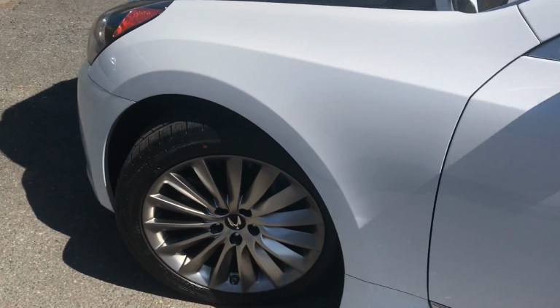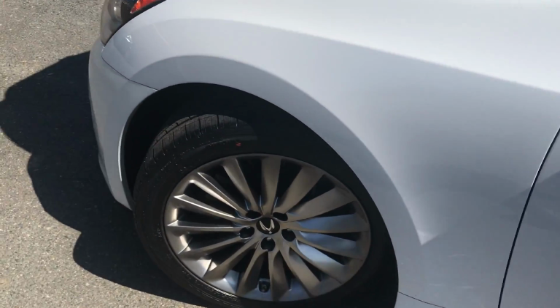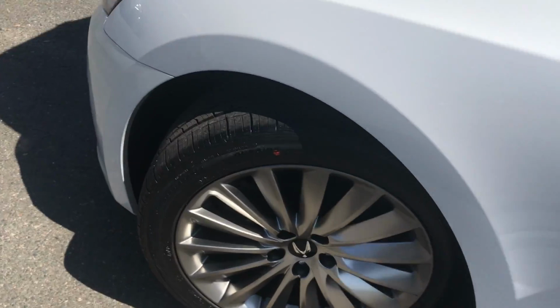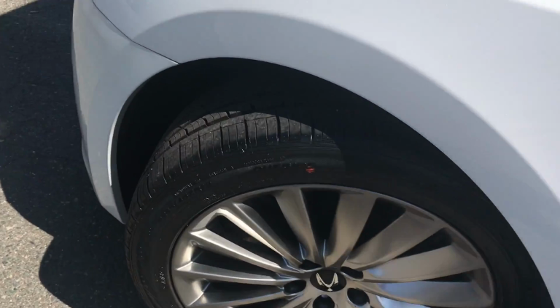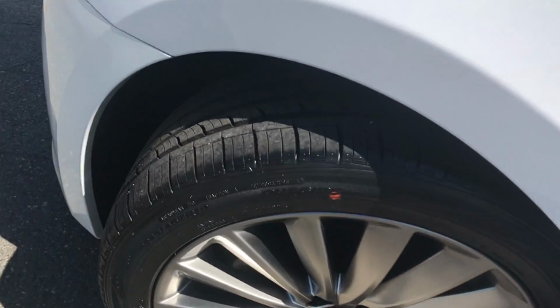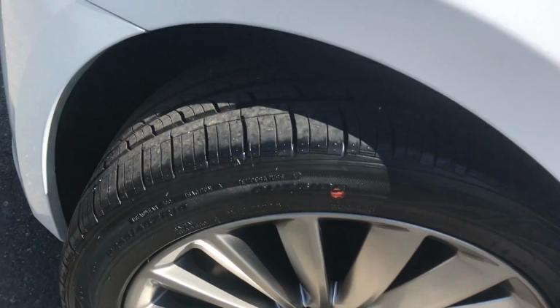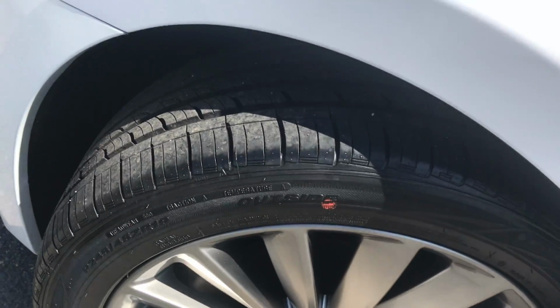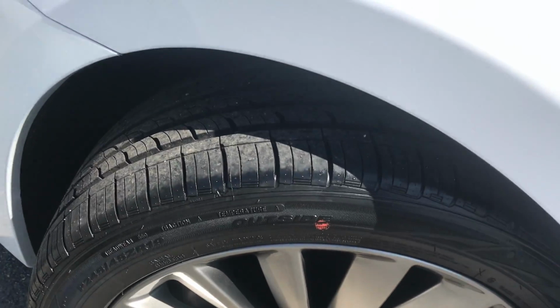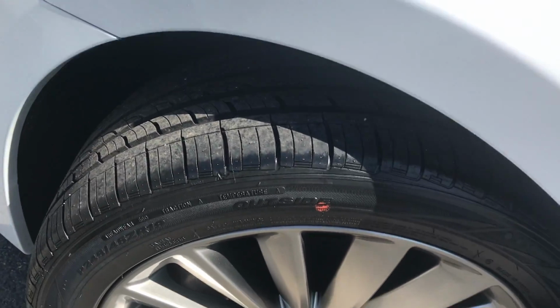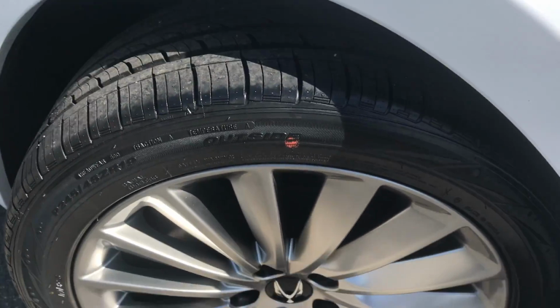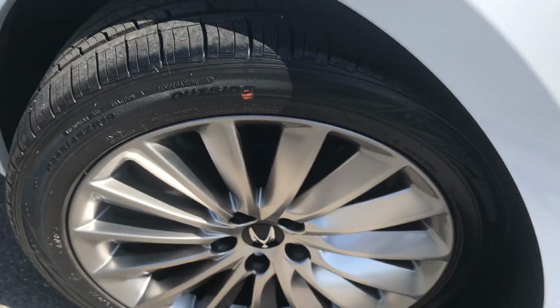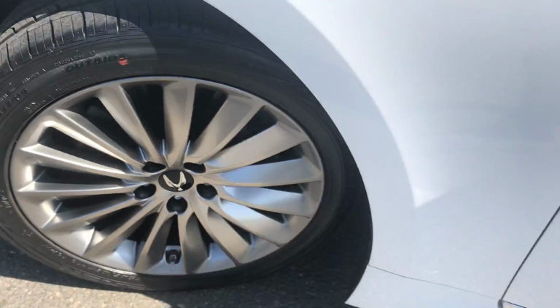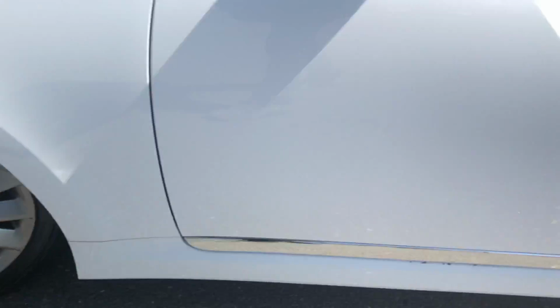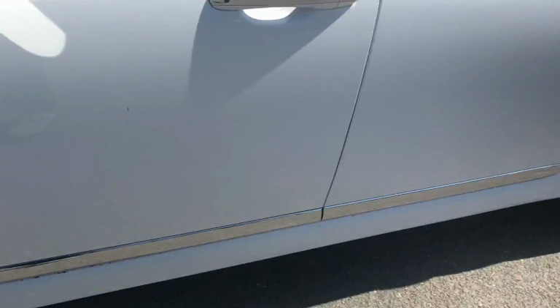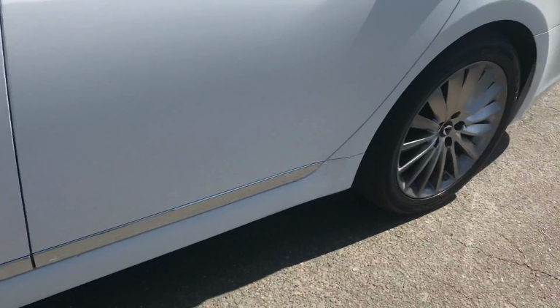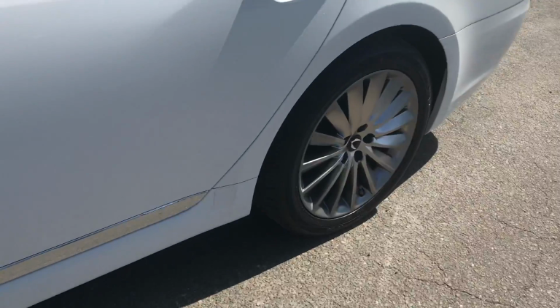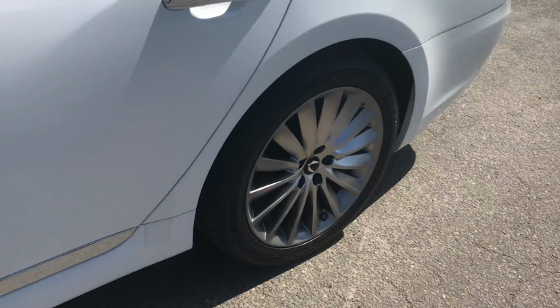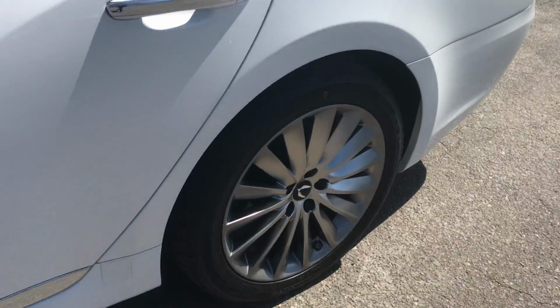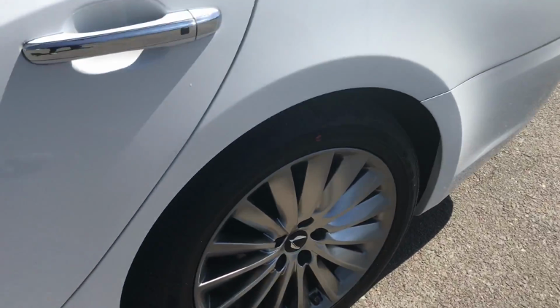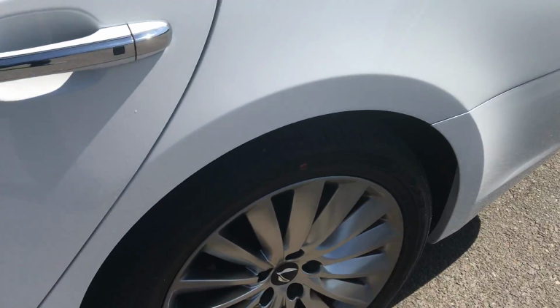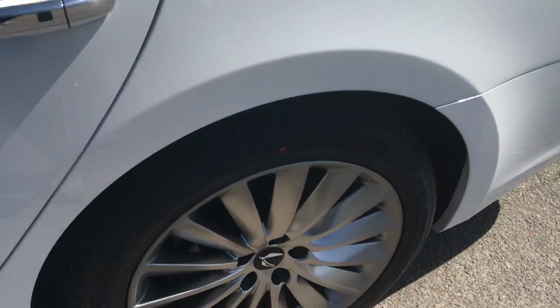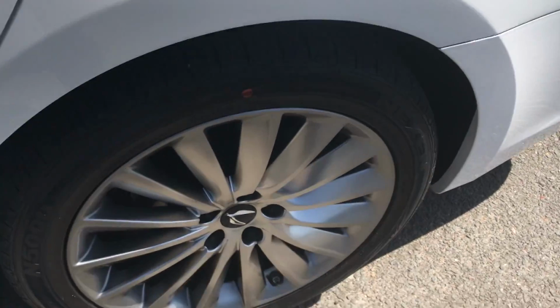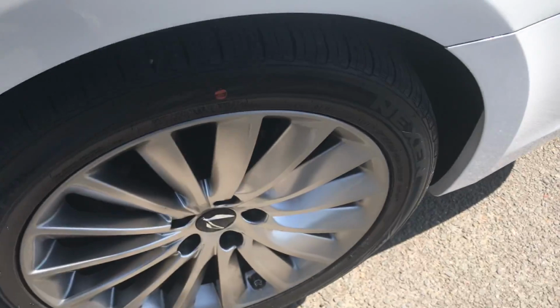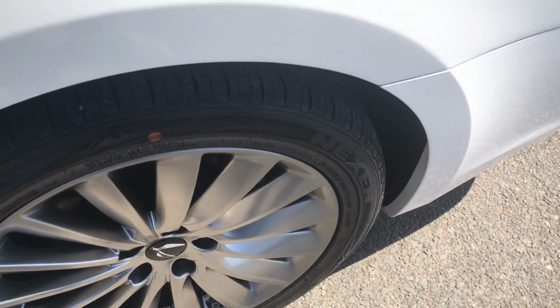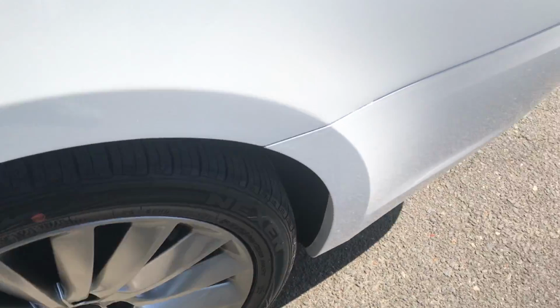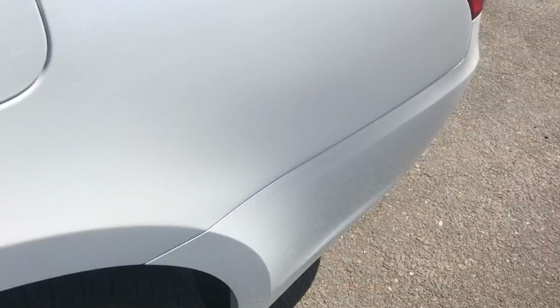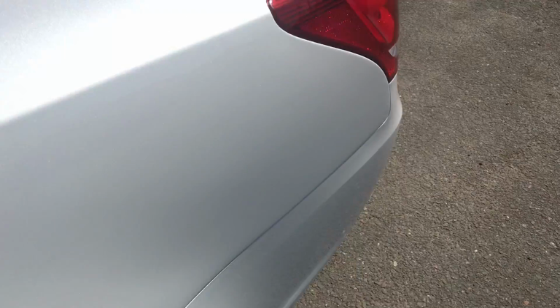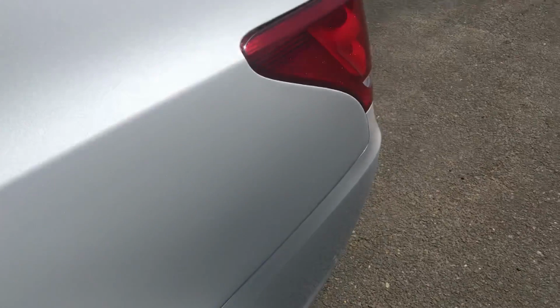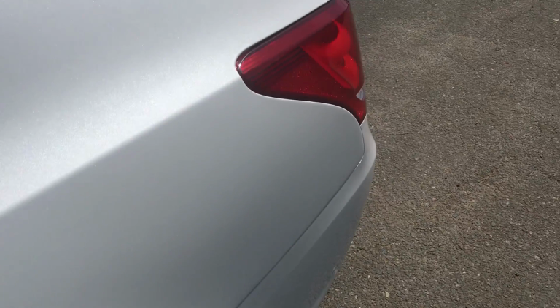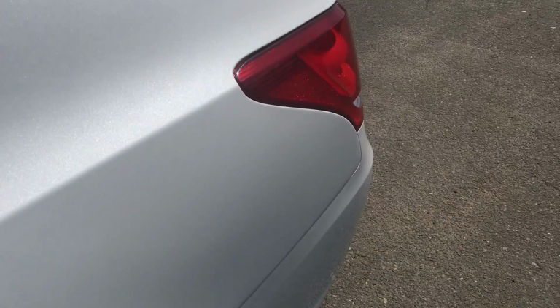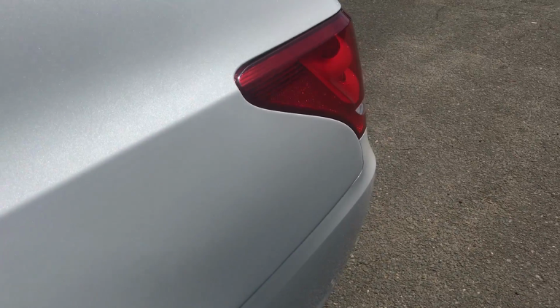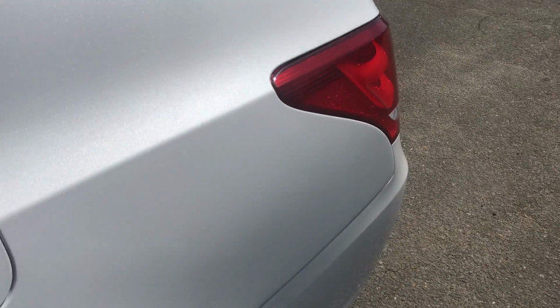Brand new tires as you can see. Rims that are in great condition with no curb rash. Now this is what sets this car off.